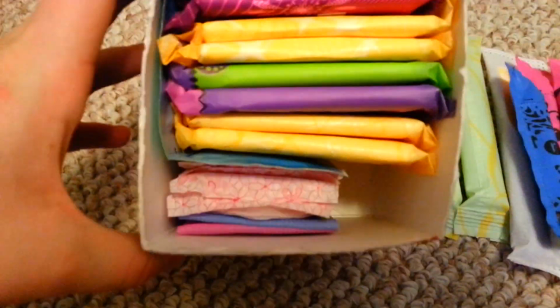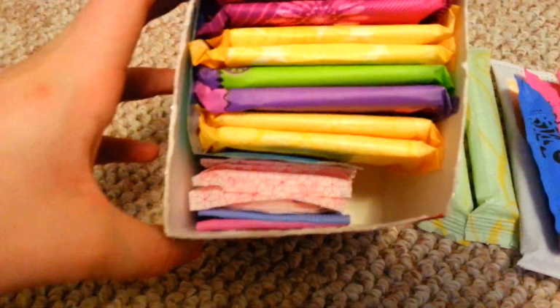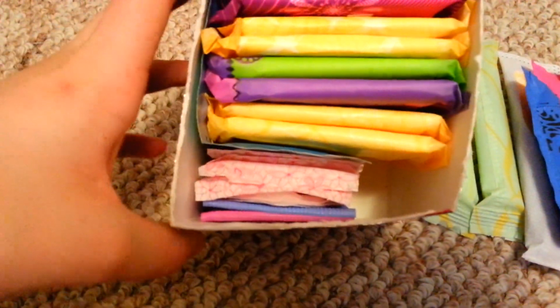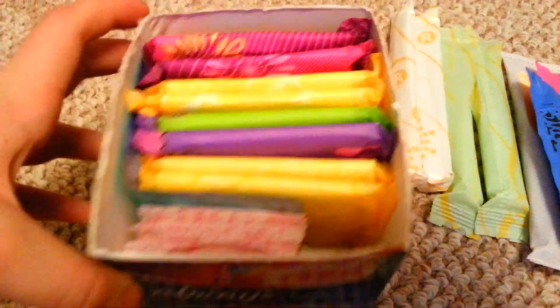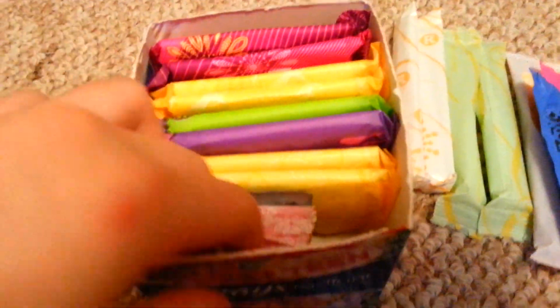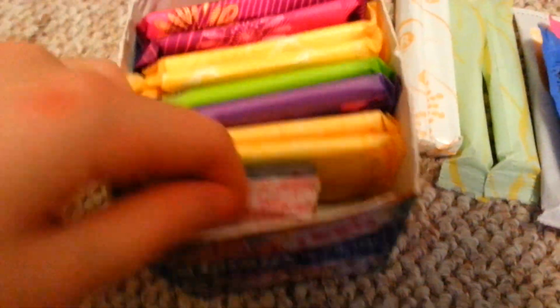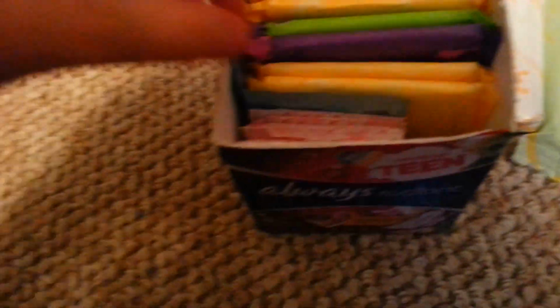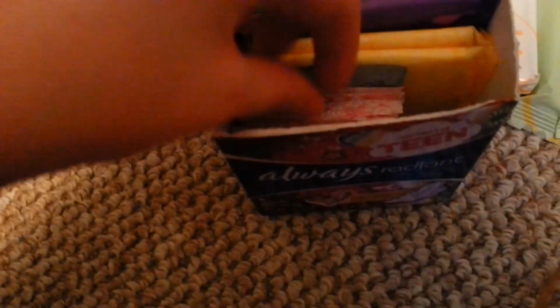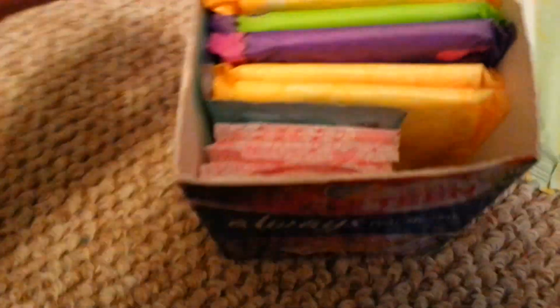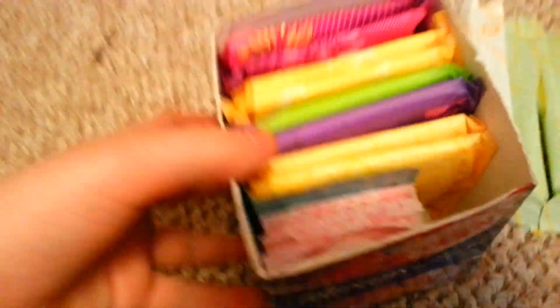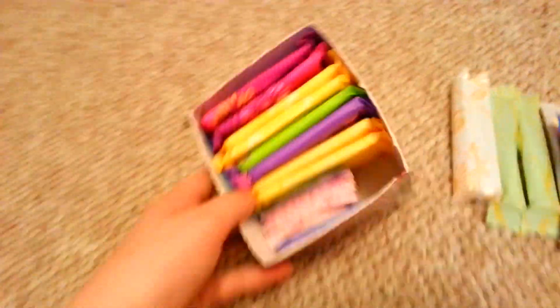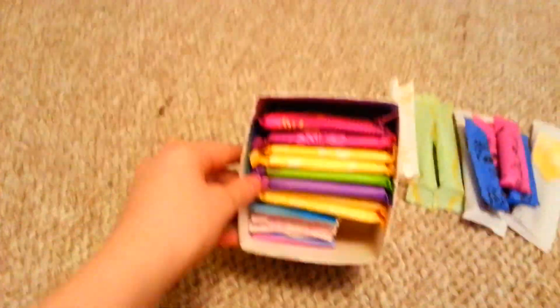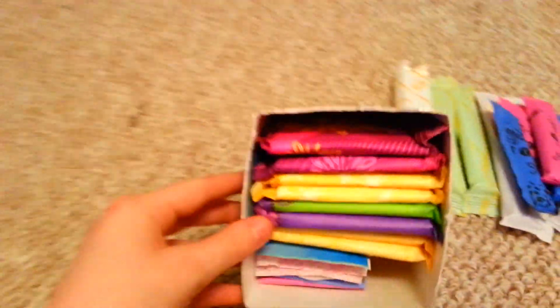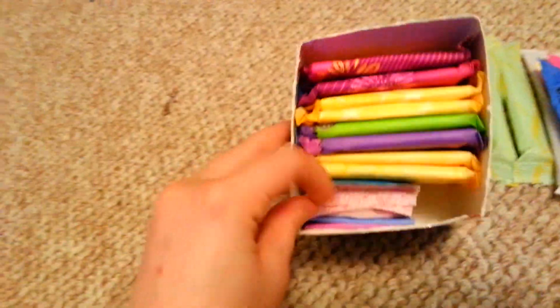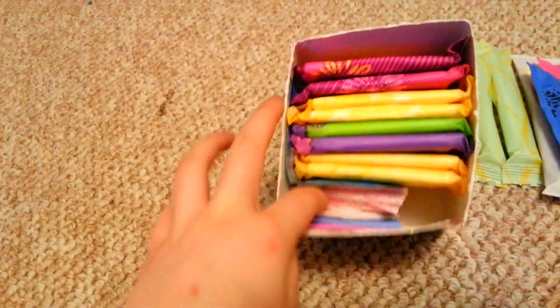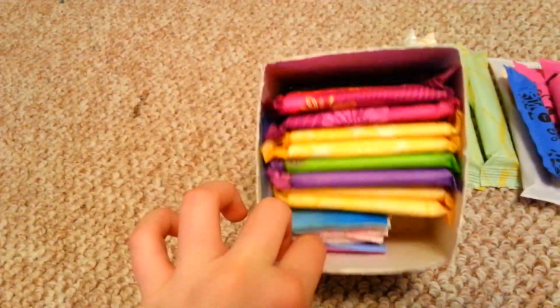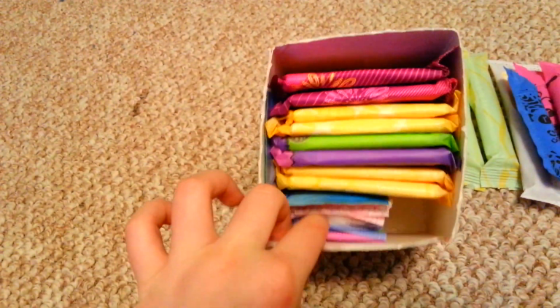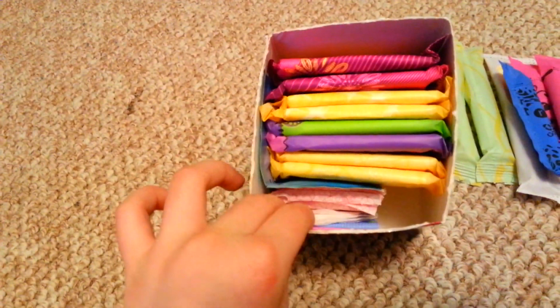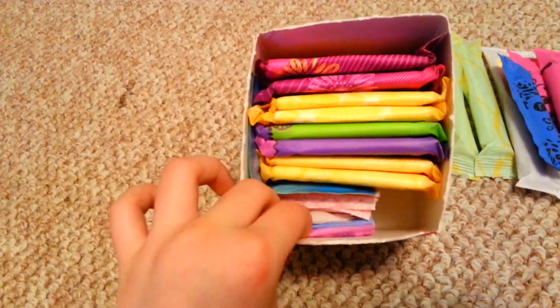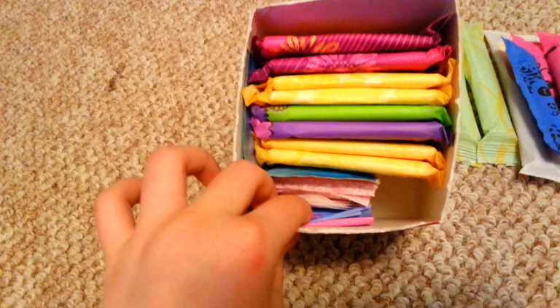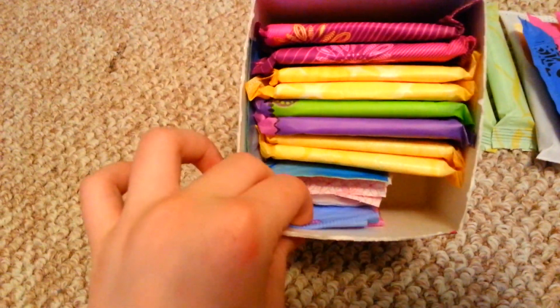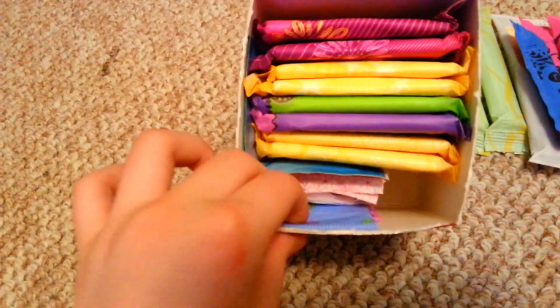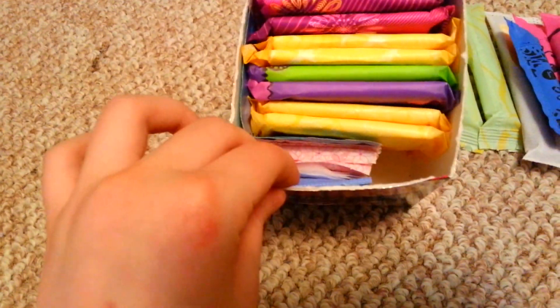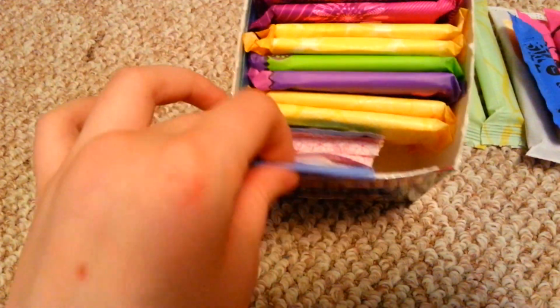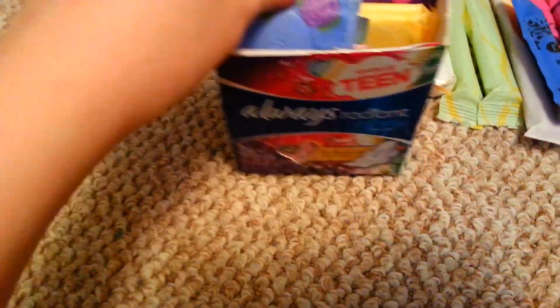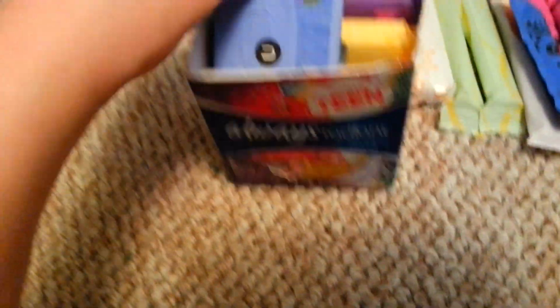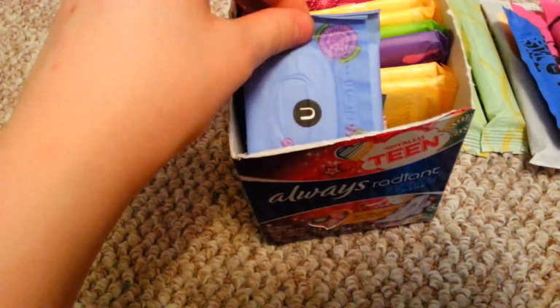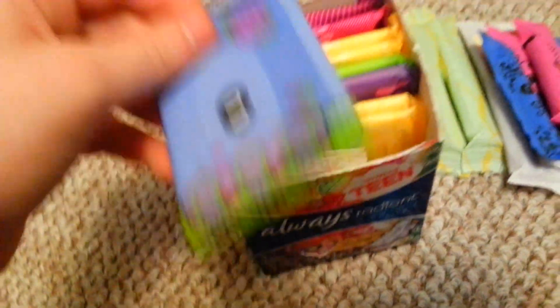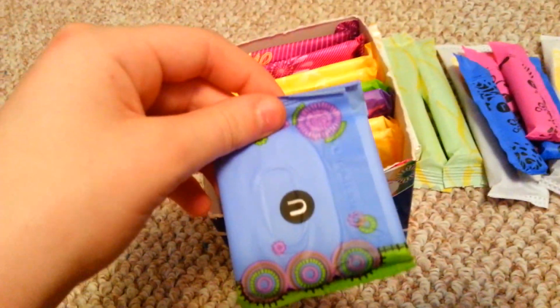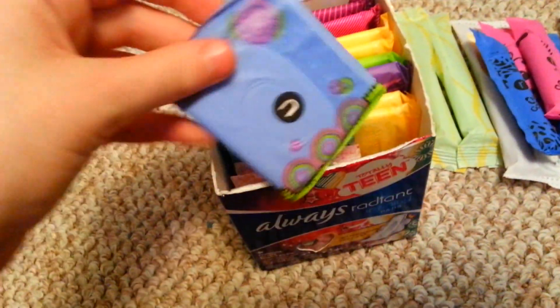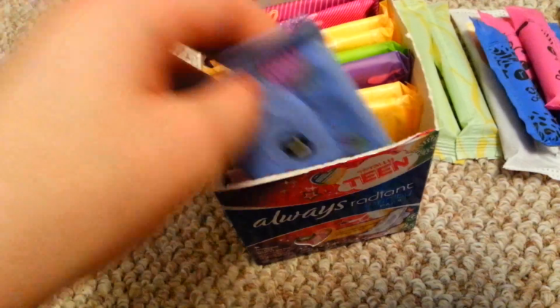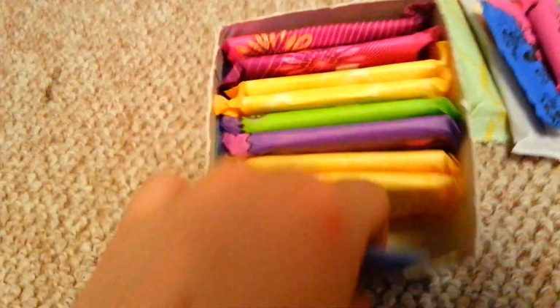Next is liners. First I have two U by Kotex Curves liners.